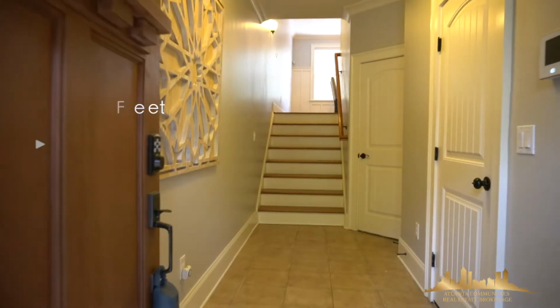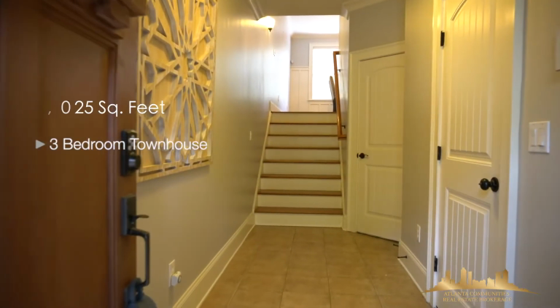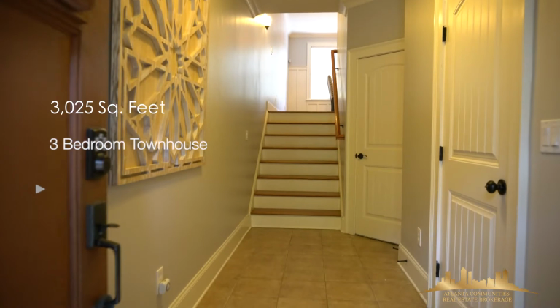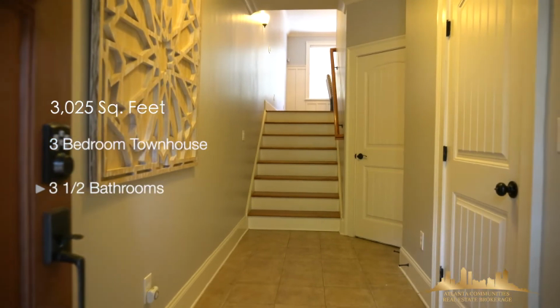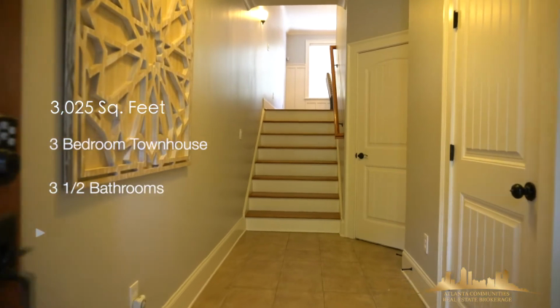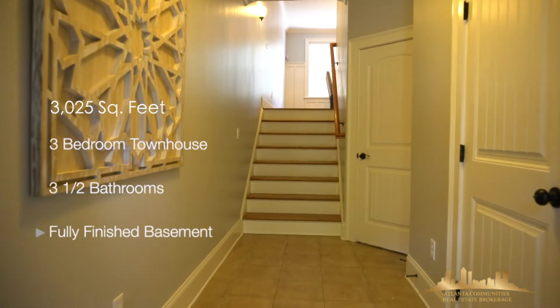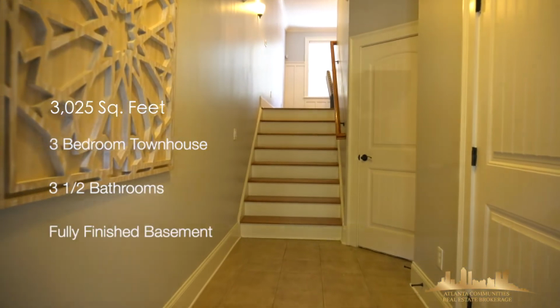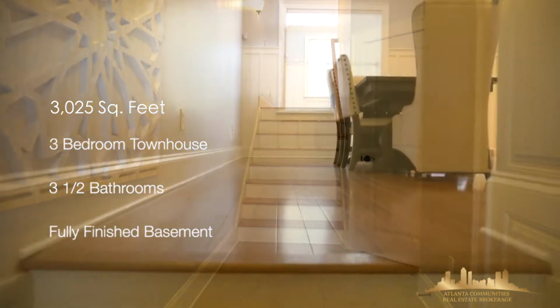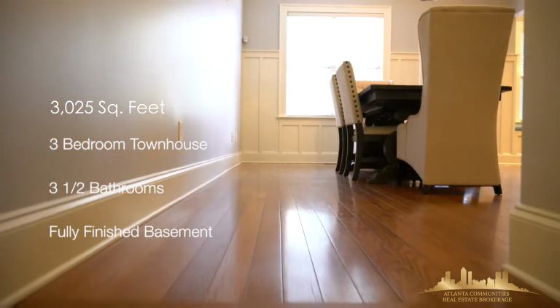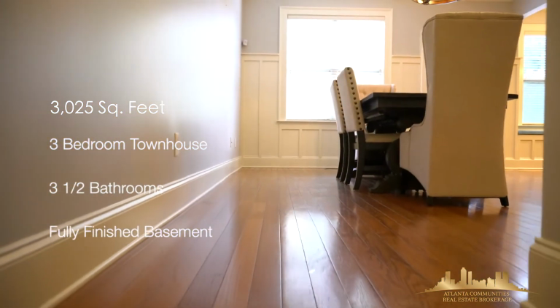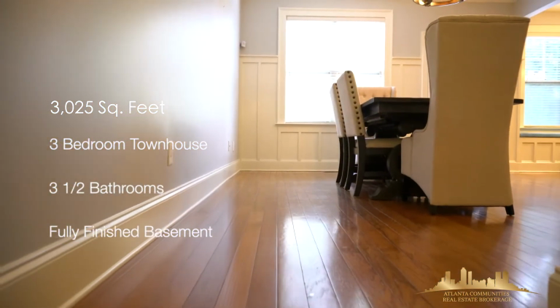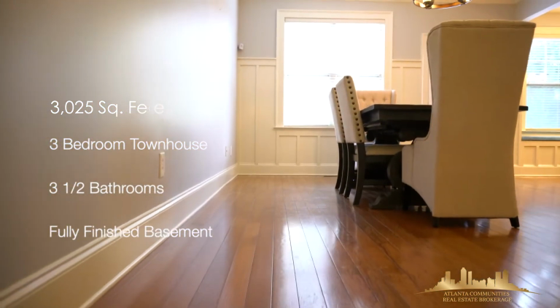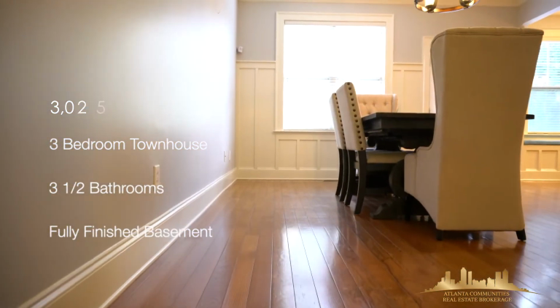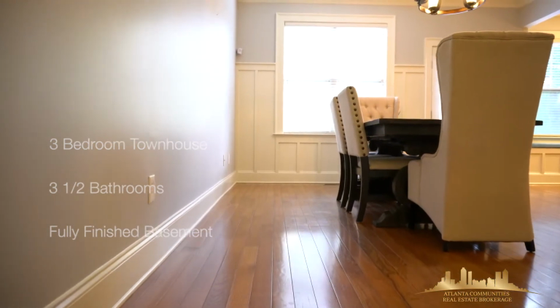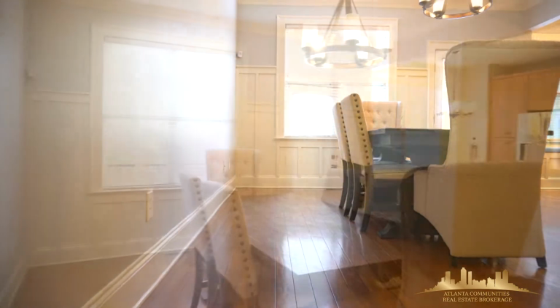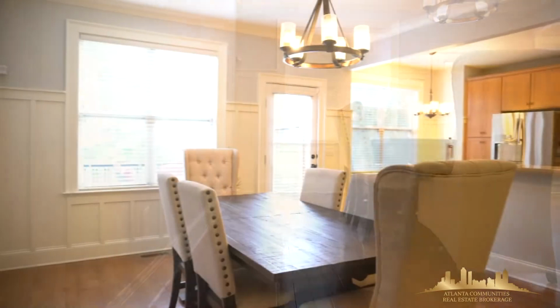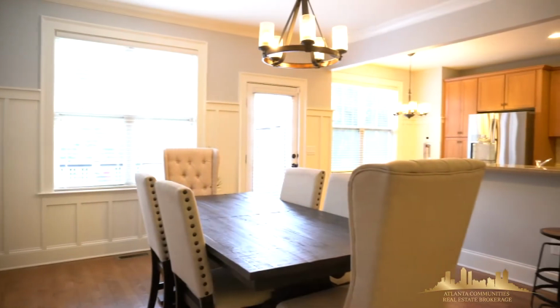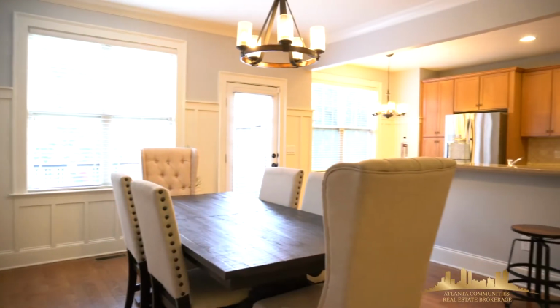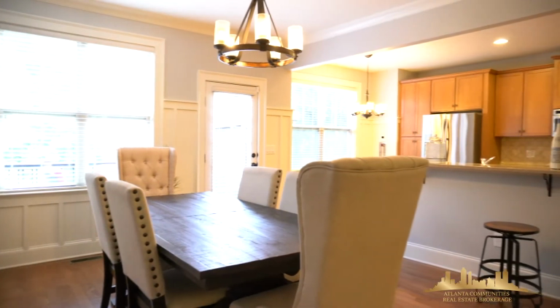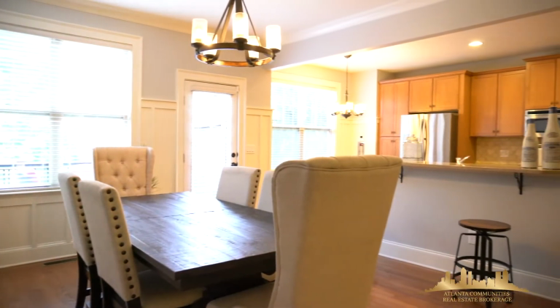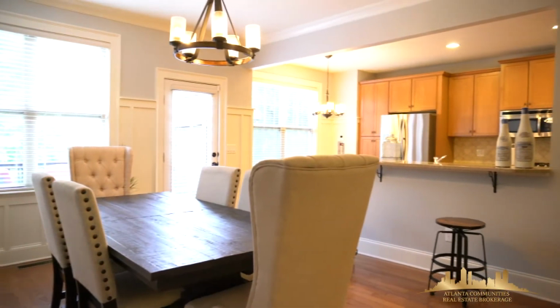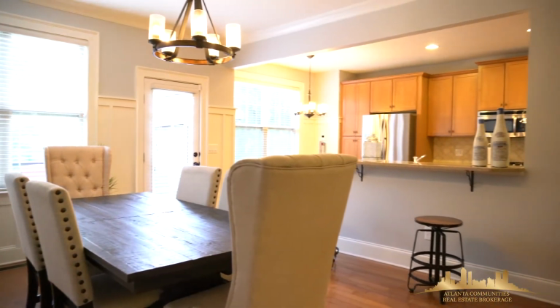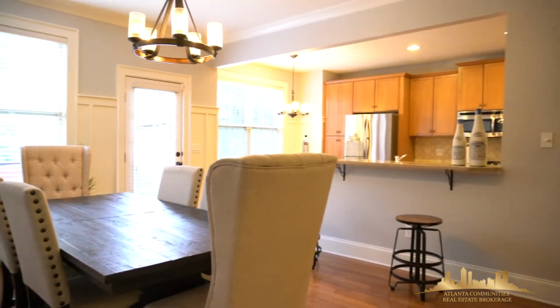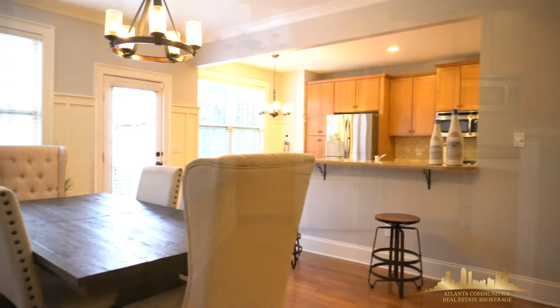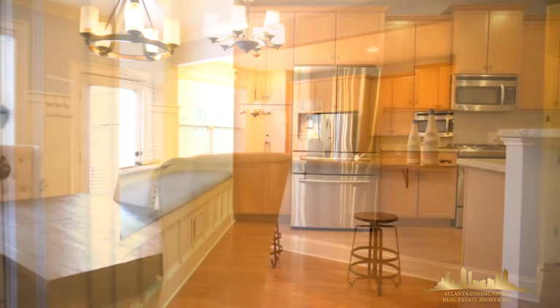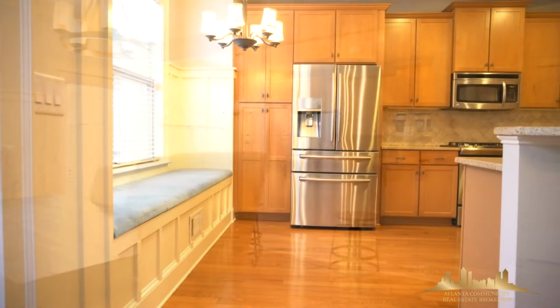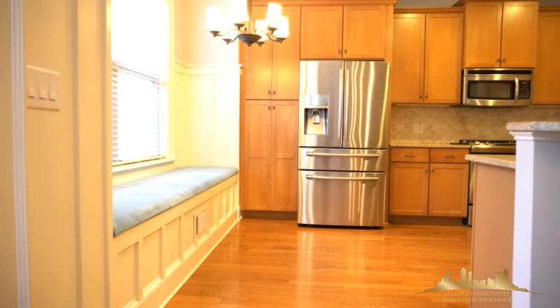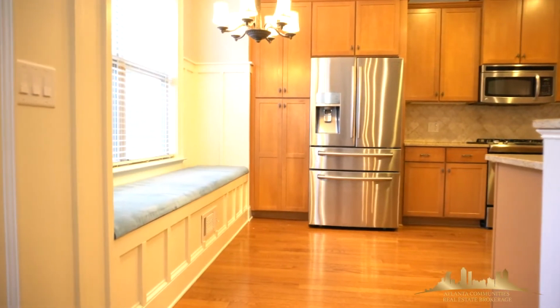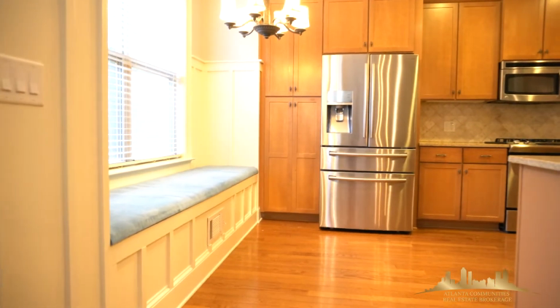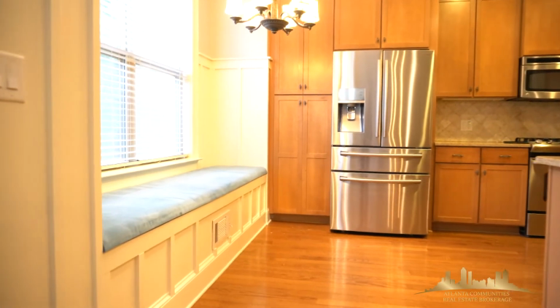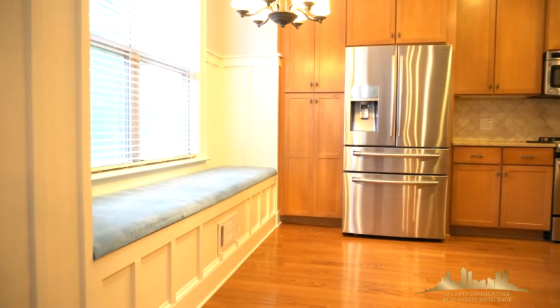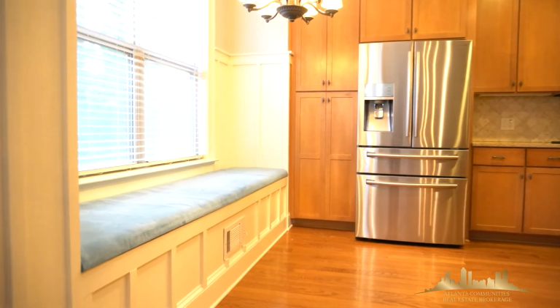This home features an extended foyer, hardwood floors, and a customized sitting area. On the first floor, you'll find a dining room area, eat-in kitchen, stainless steel appliances with a walk-in pantry.